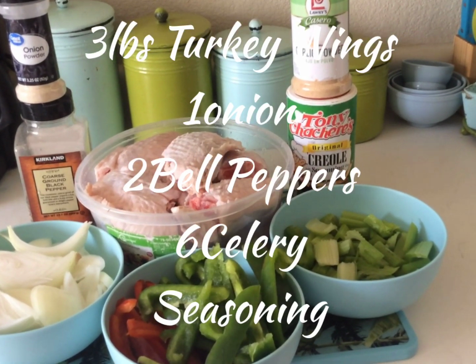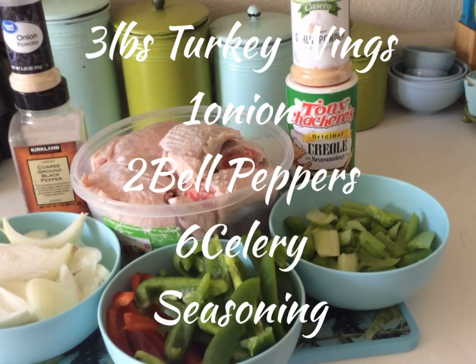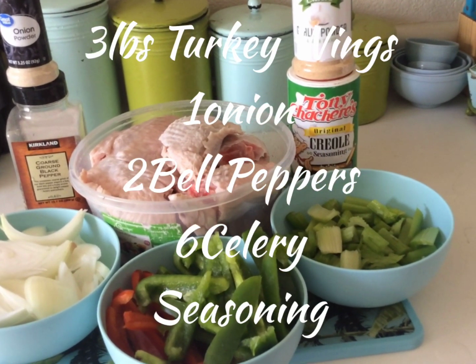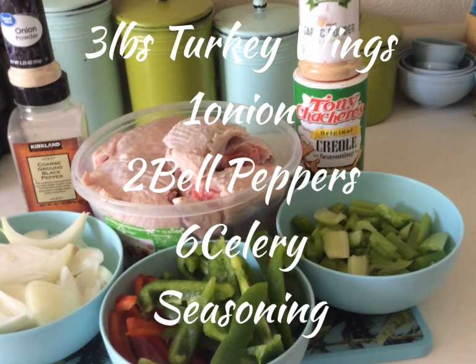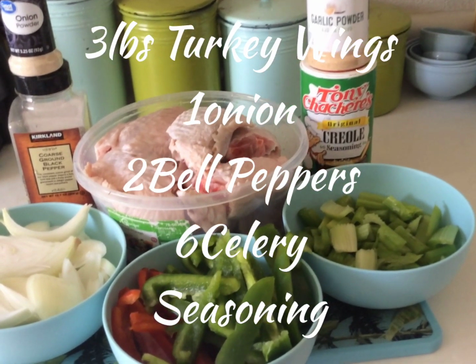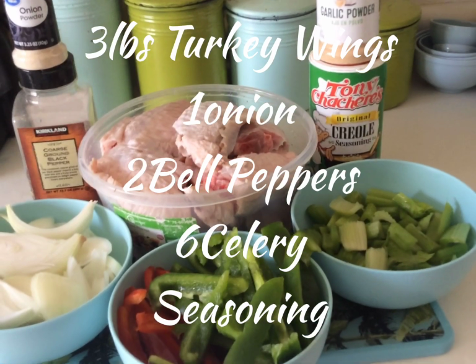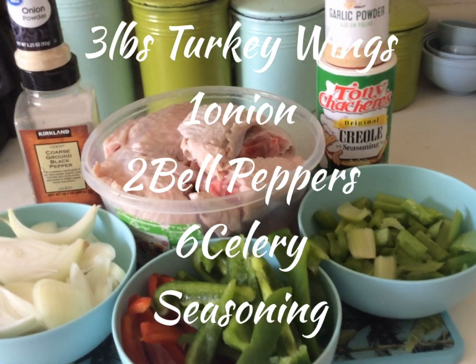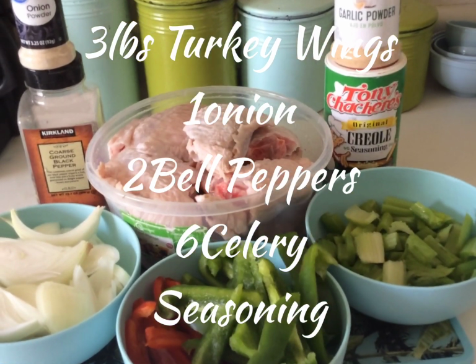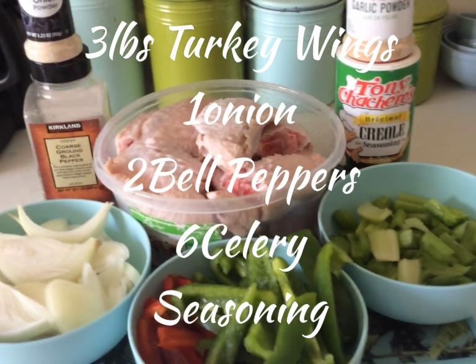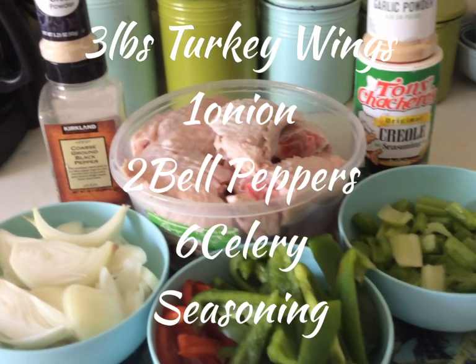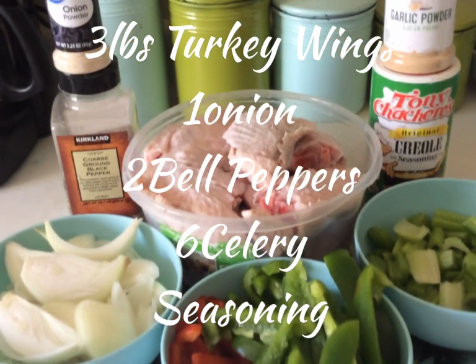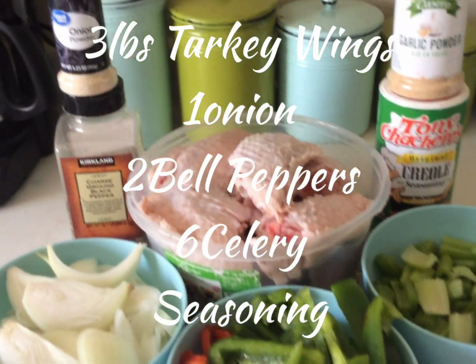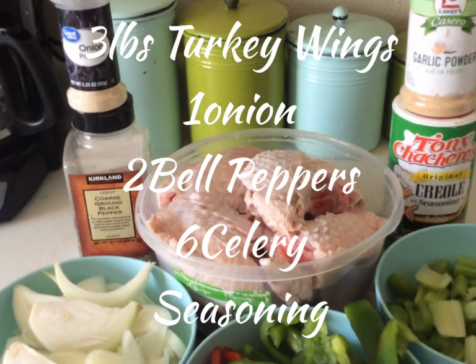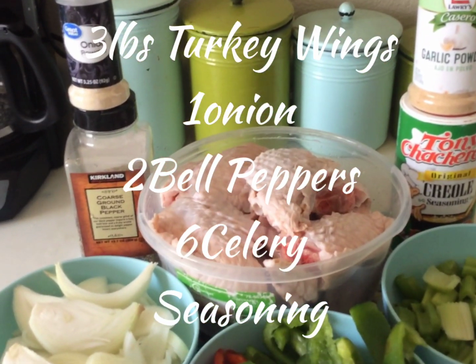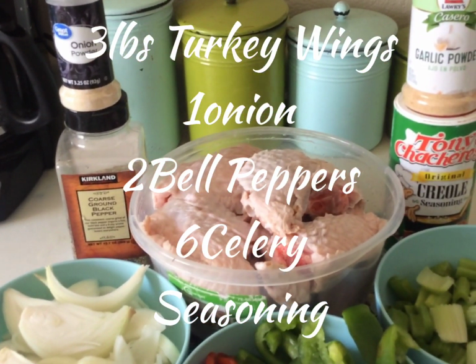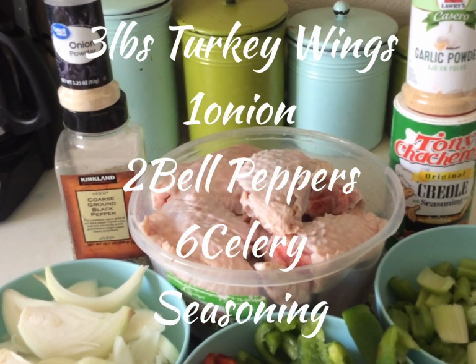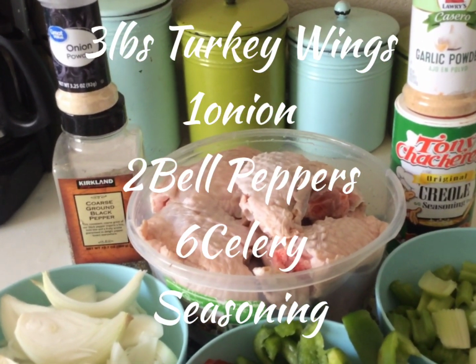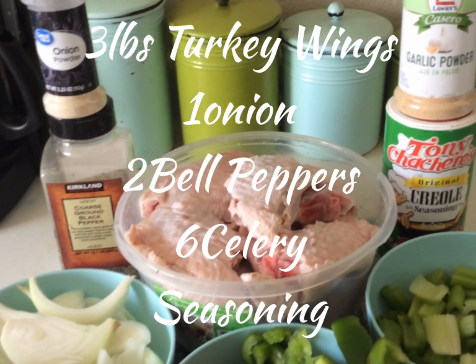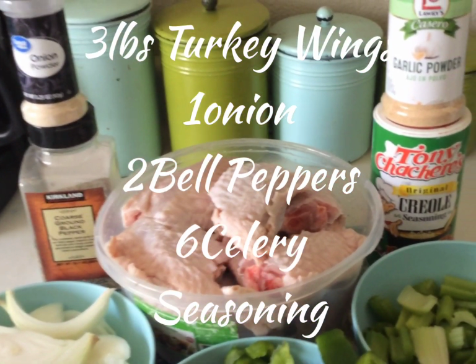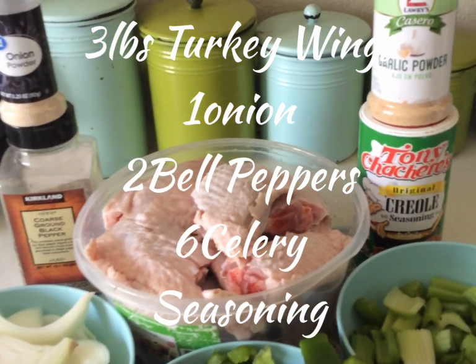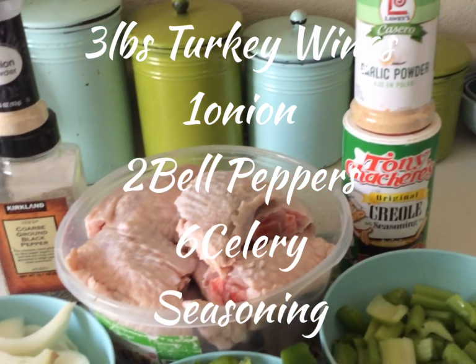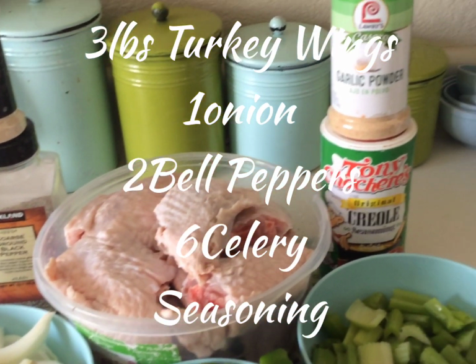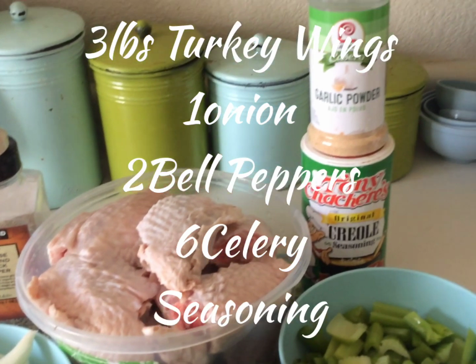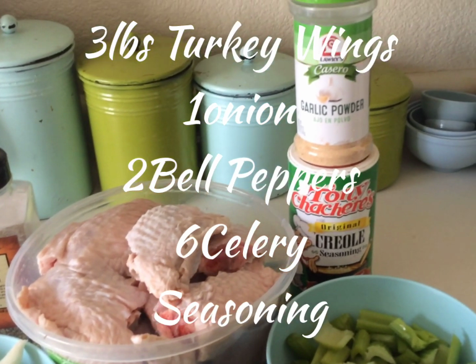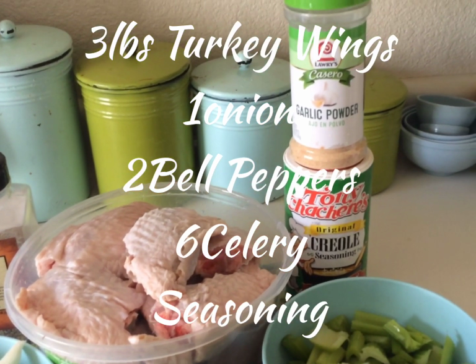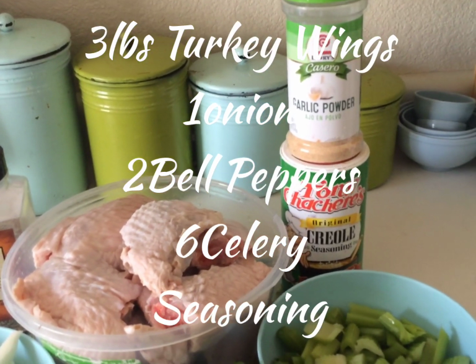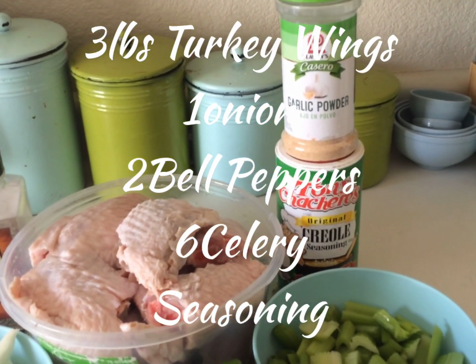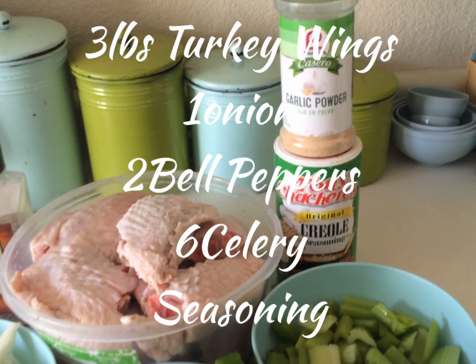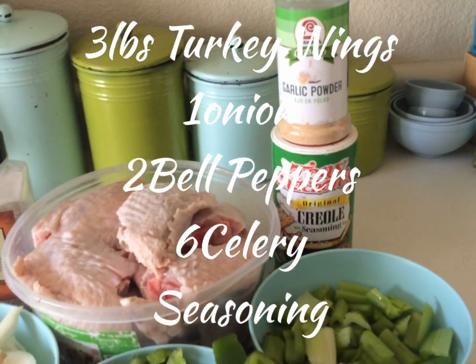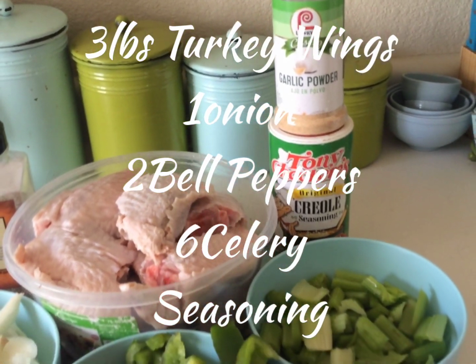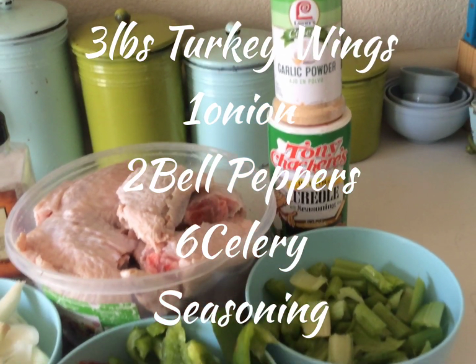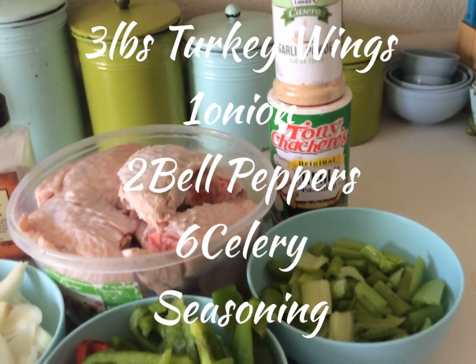Ingredients you will need: three pounds of turkey wings, one onion, two bell peppers, six celery stalks, and your favorite seasonings.